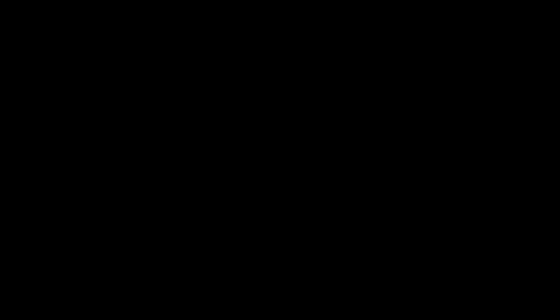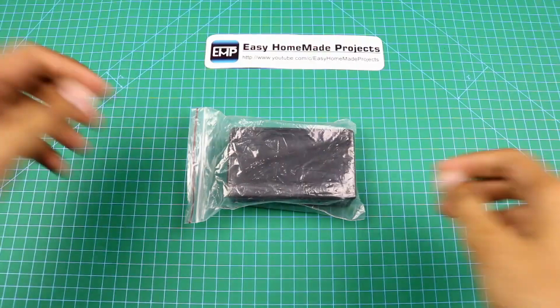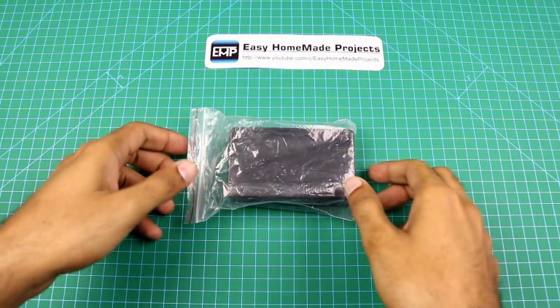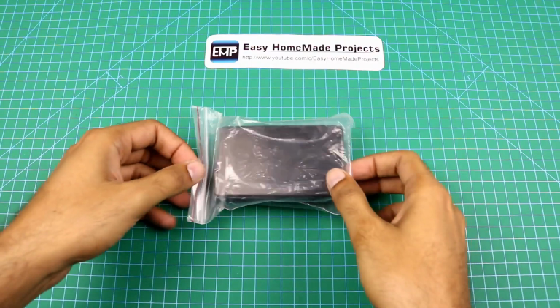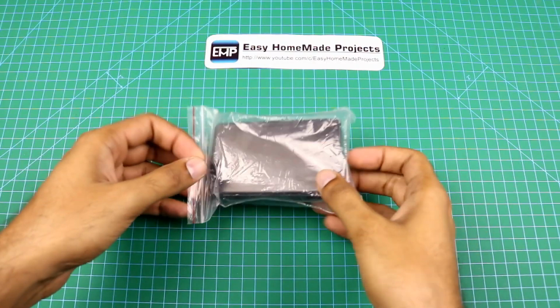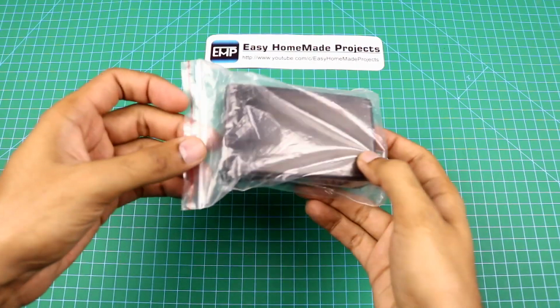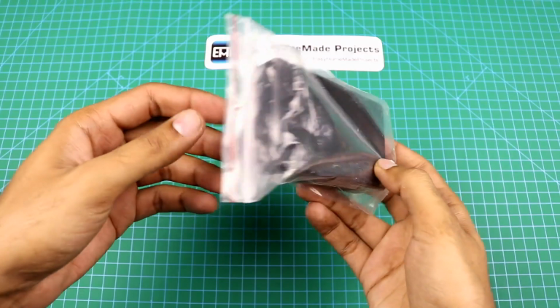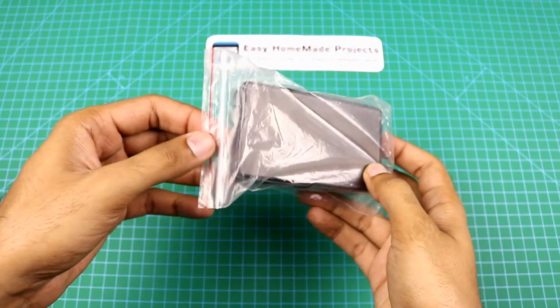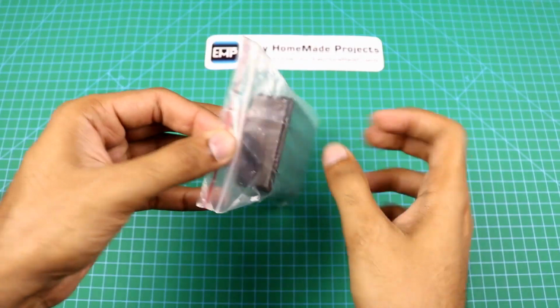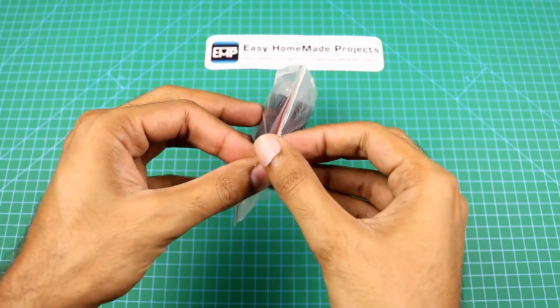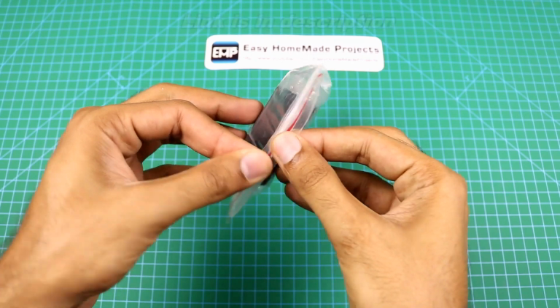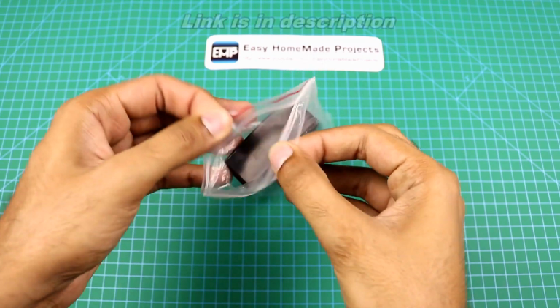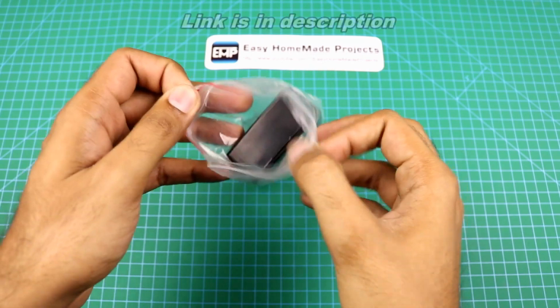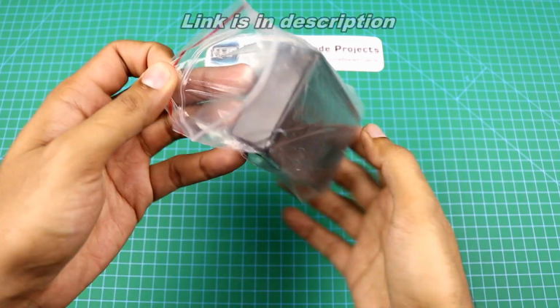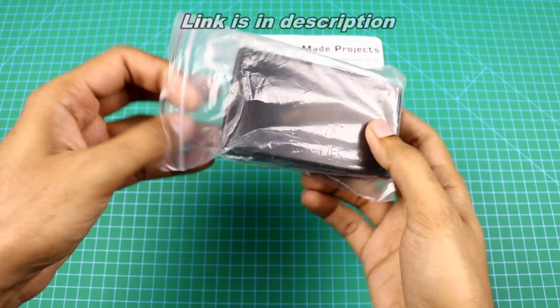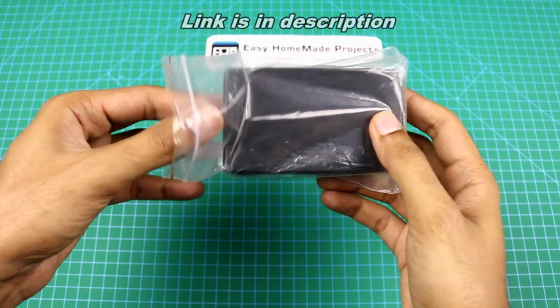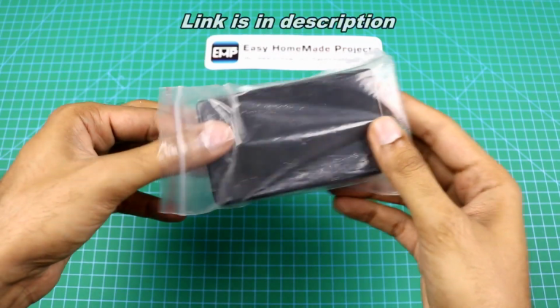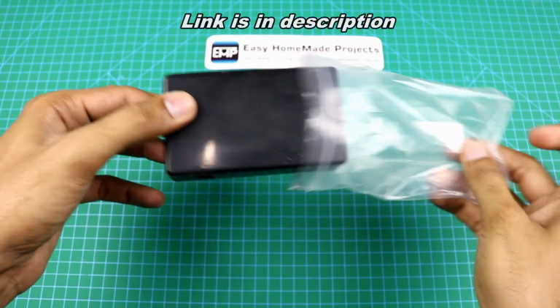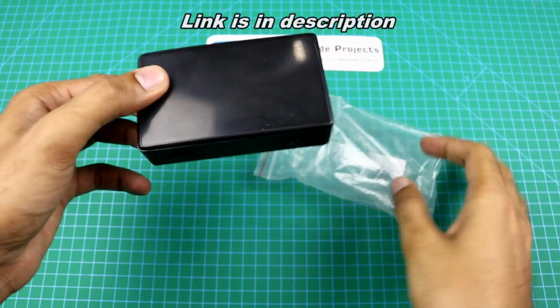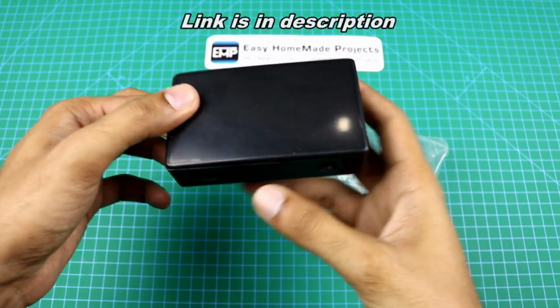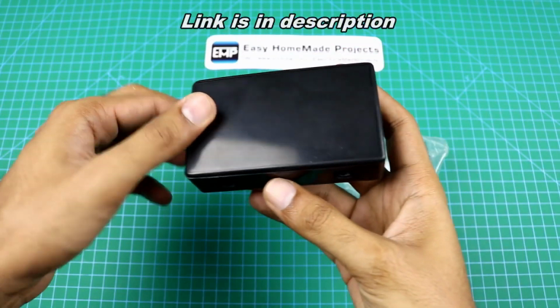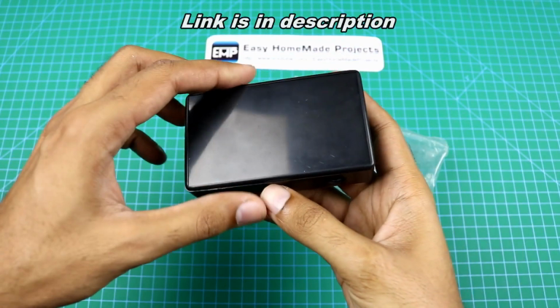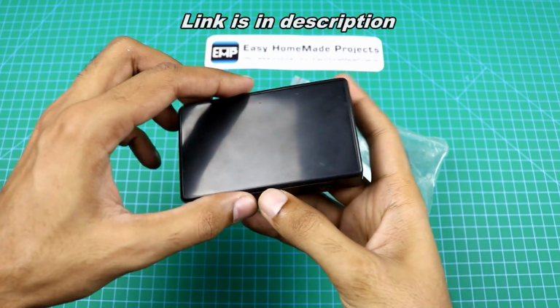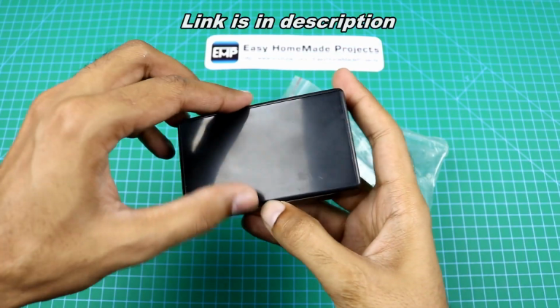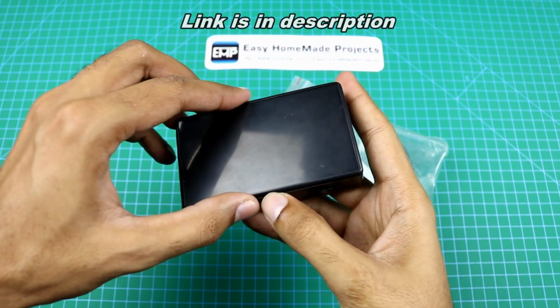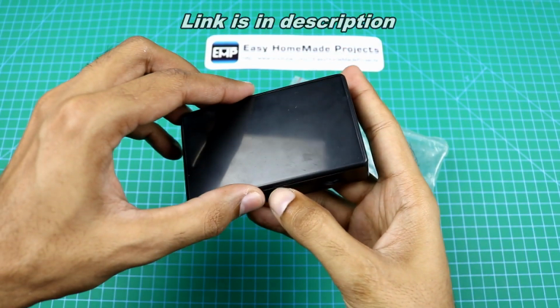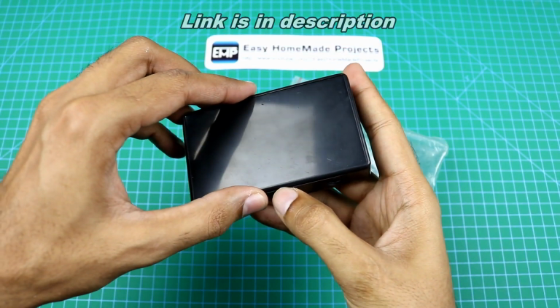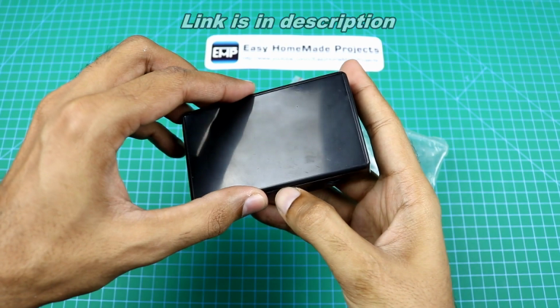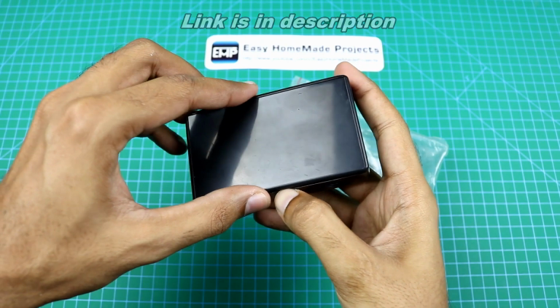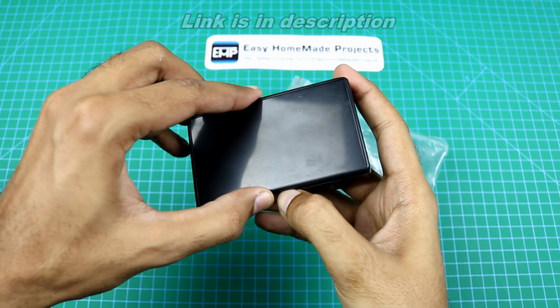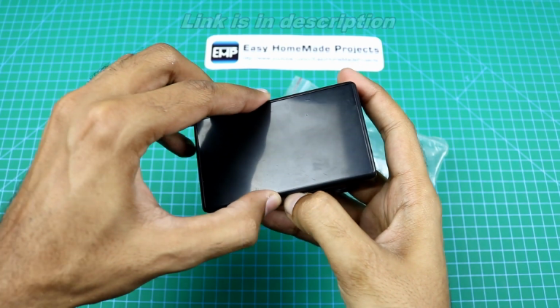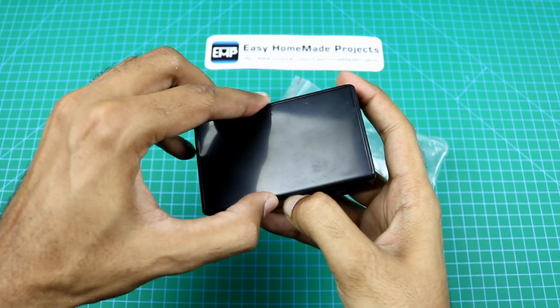Hello friends, welcome to Easy Homemade Projects. In today's video, I am going to assemble this 2.4GHz DIY remote control transmitter and receiver kit.